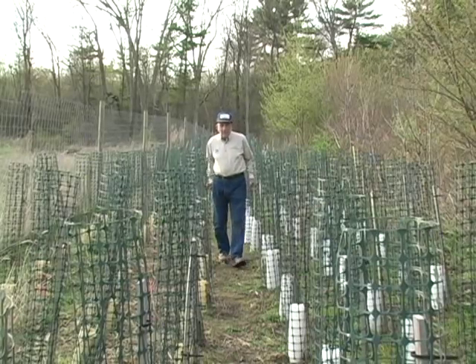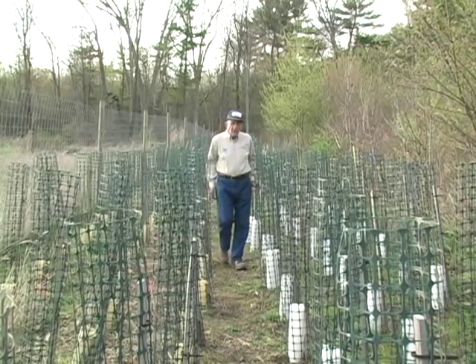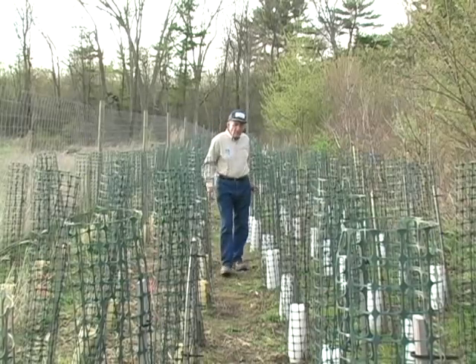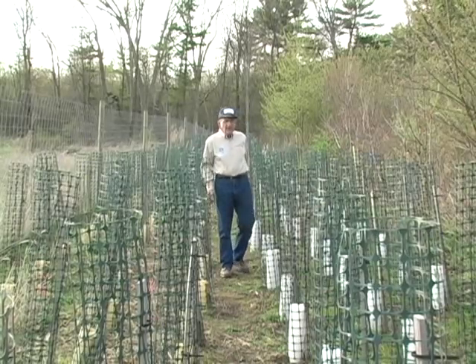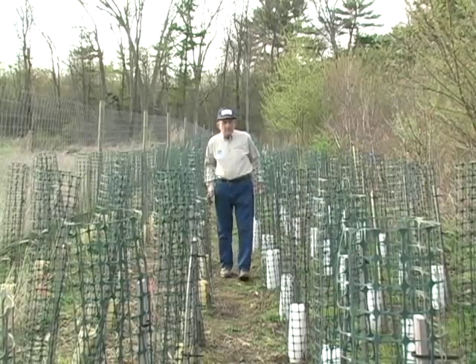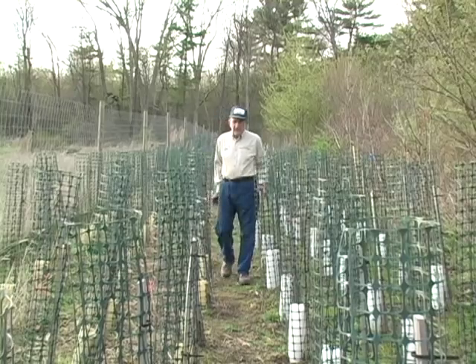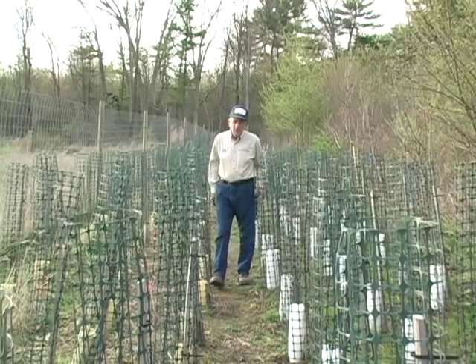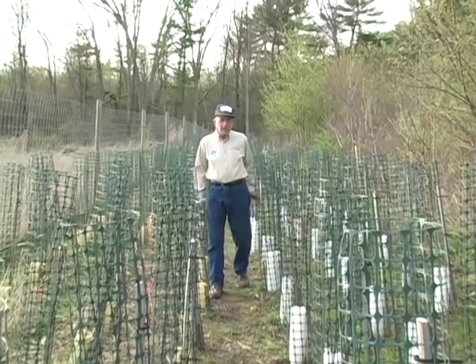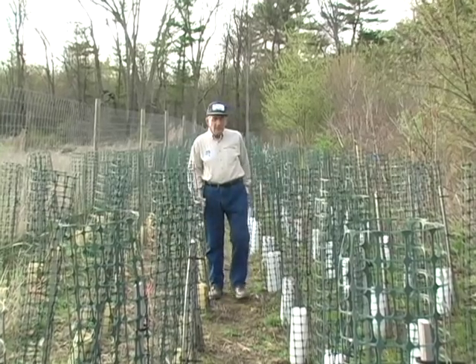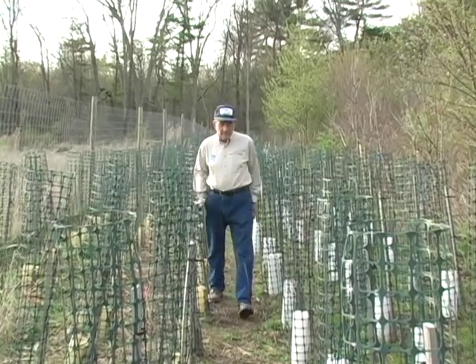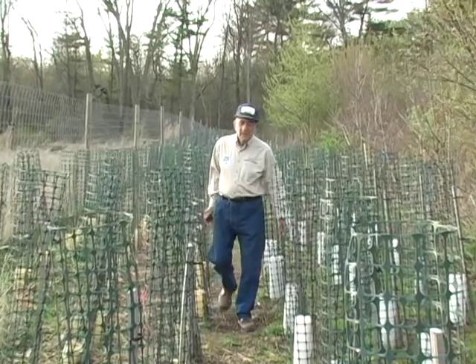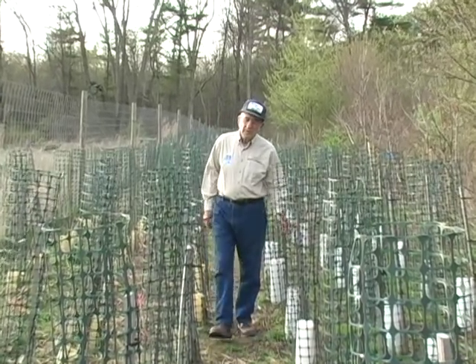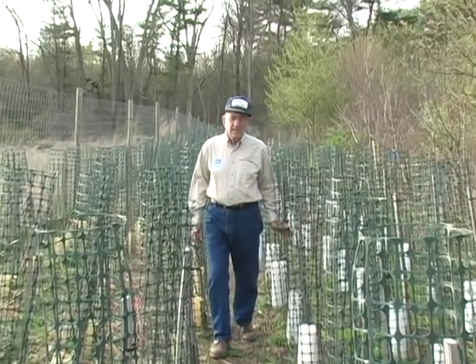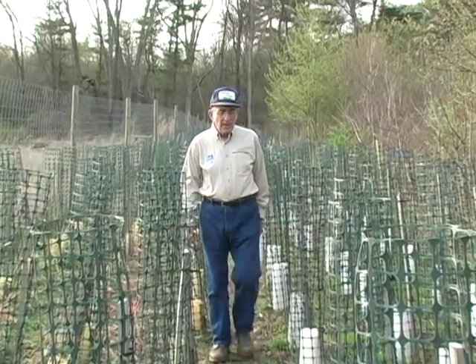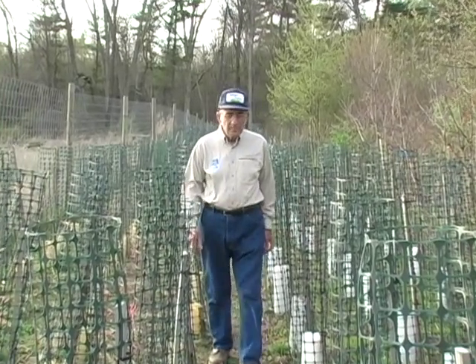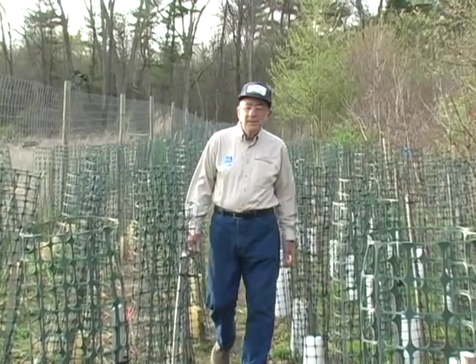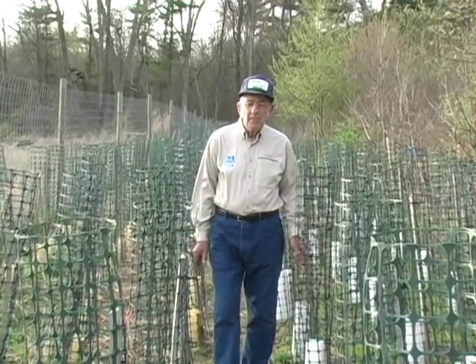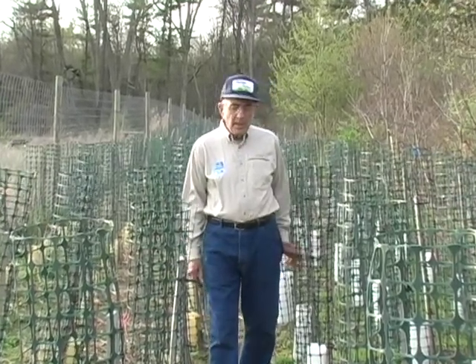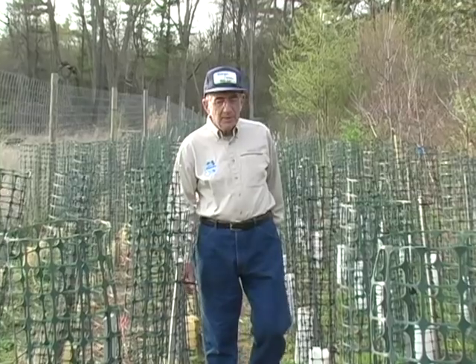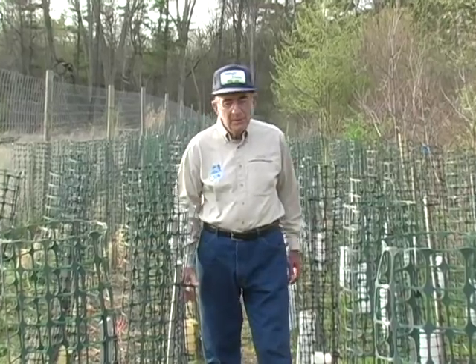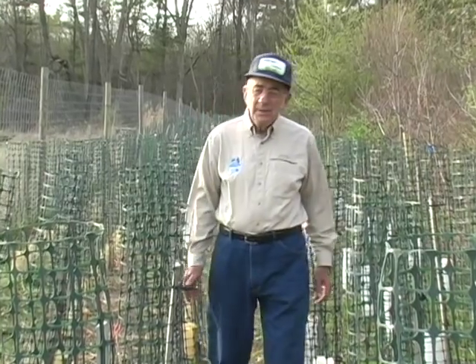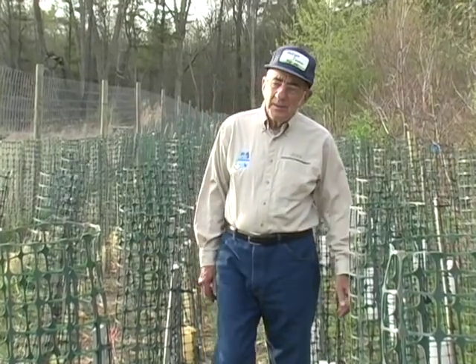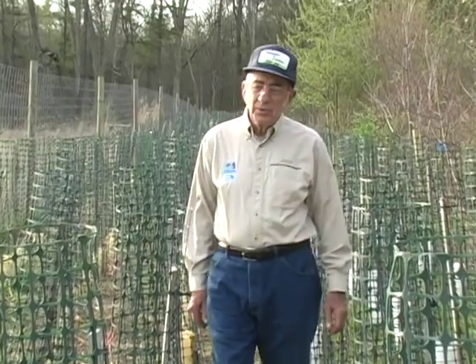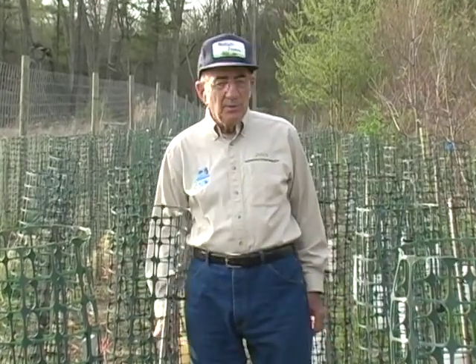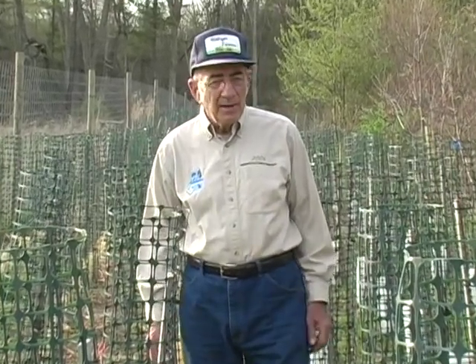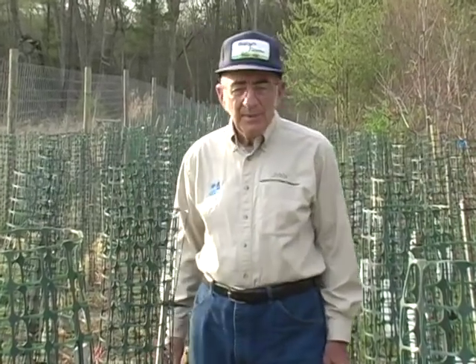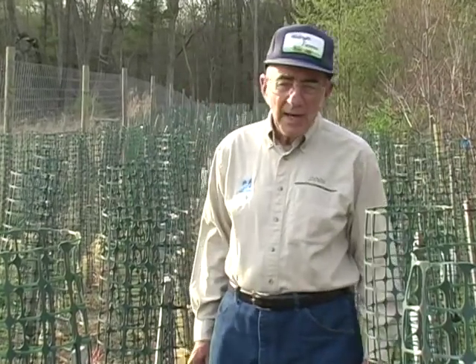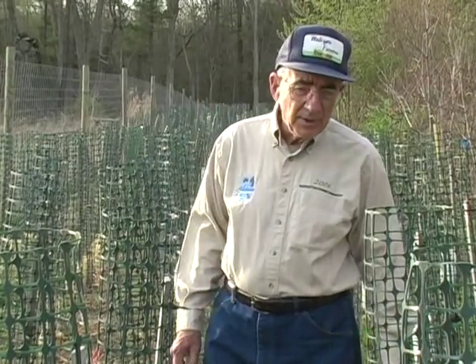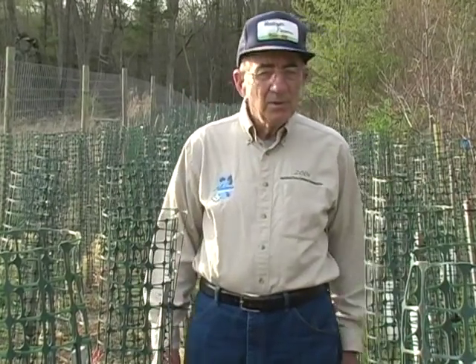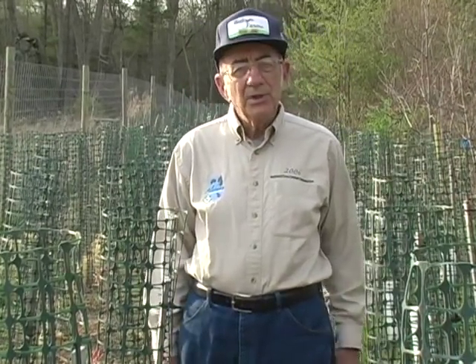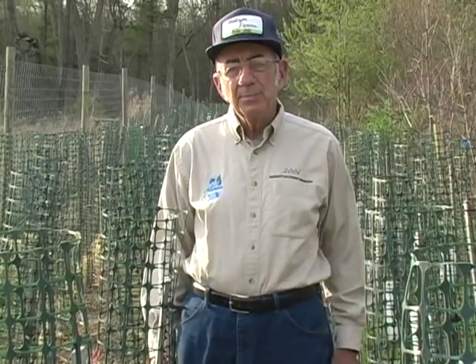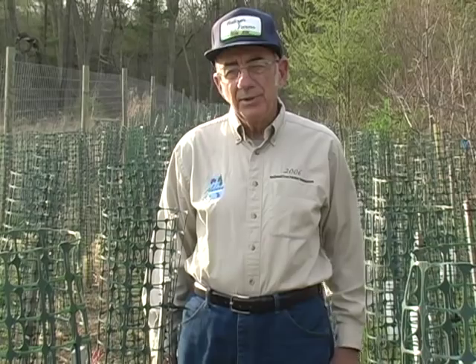Growing hardwood seedlings in Pennsylvania is a hard thing to do. You put a deer fence around them and the meadow mice eat them. You put a short tube around them and the rabbits eat them. What's the guy supposed to do?